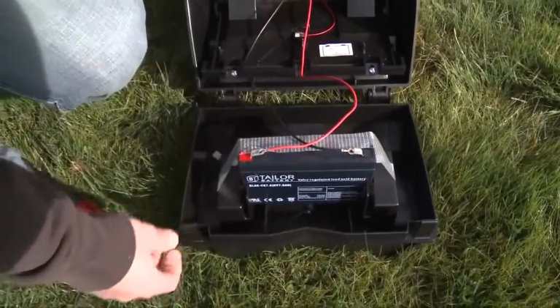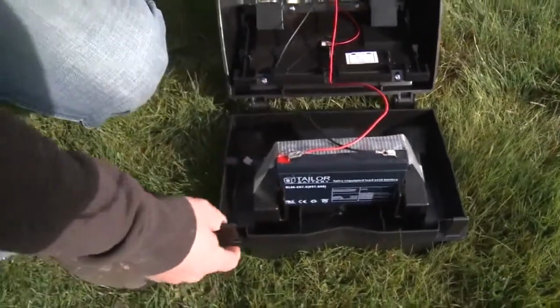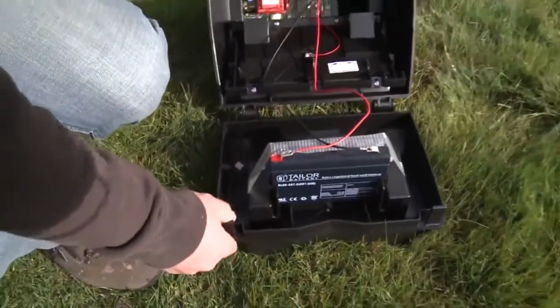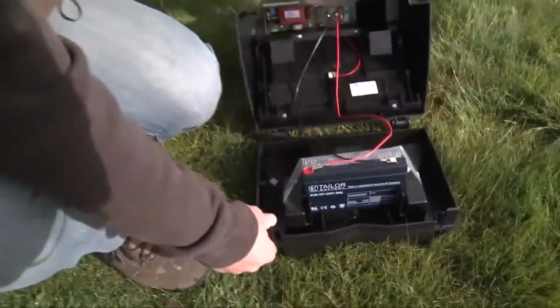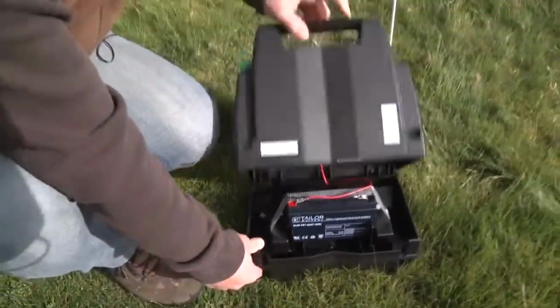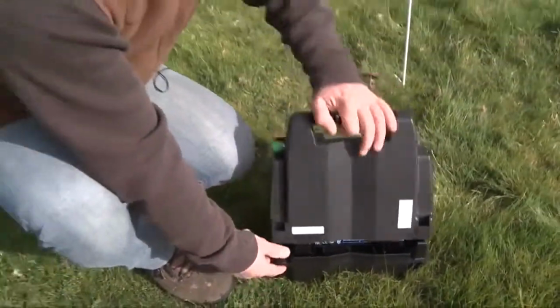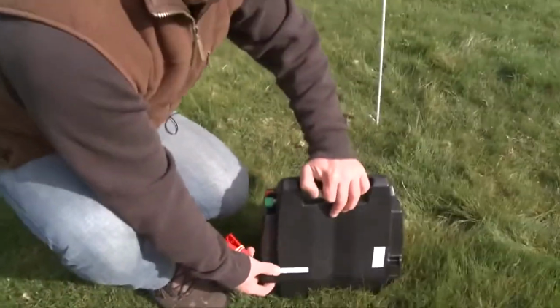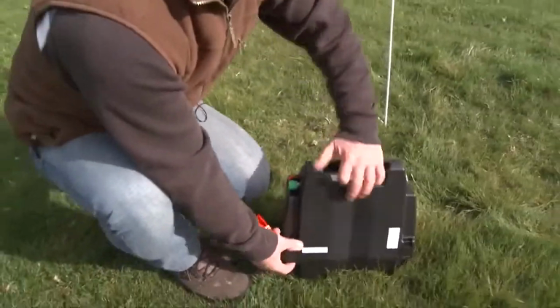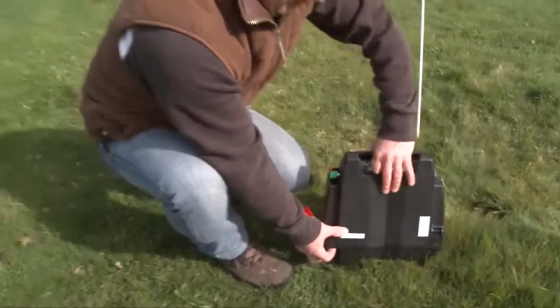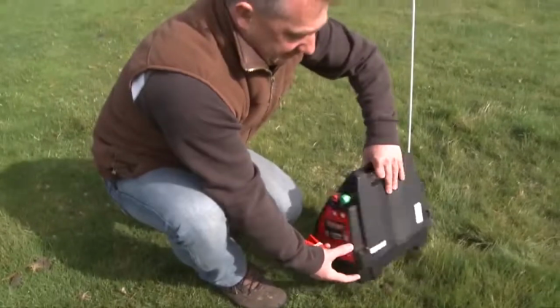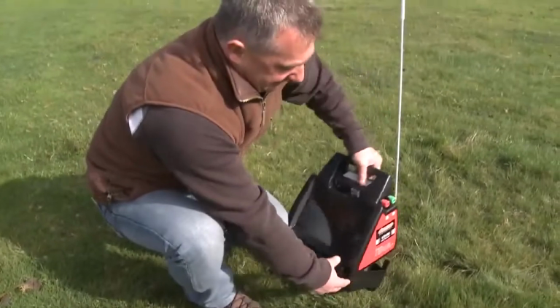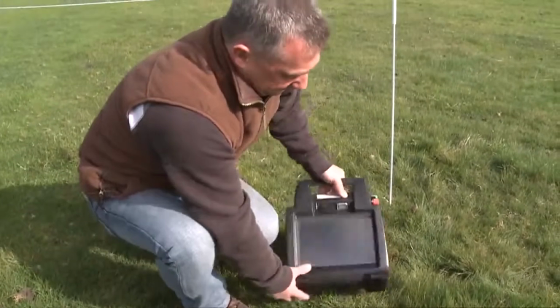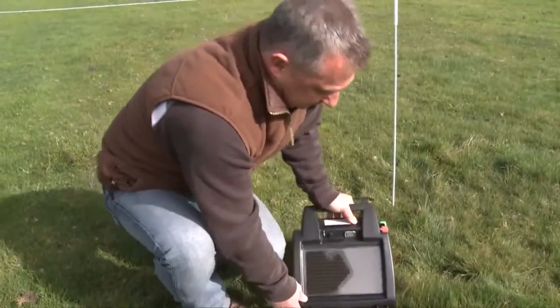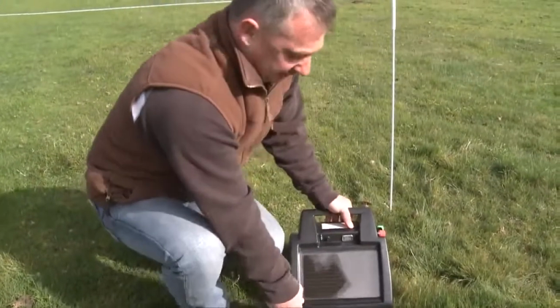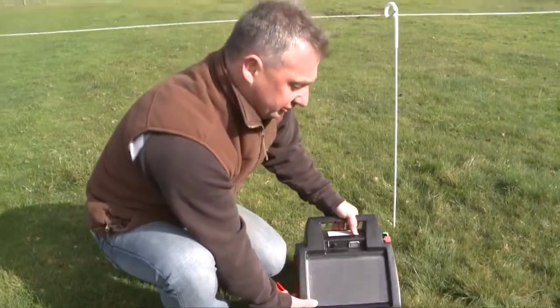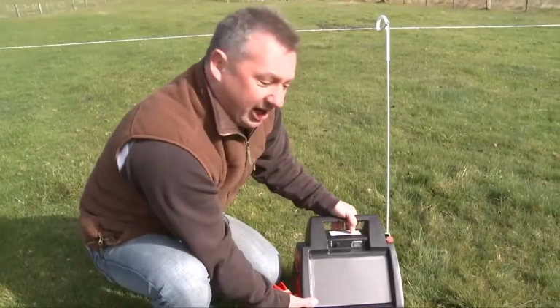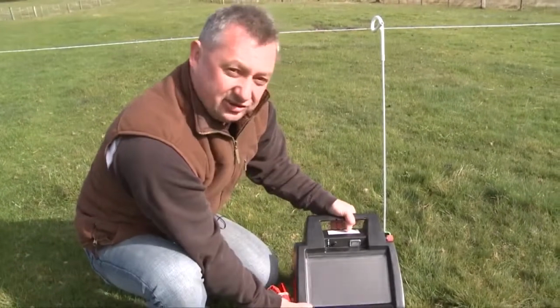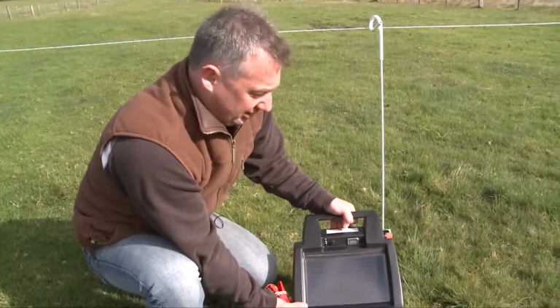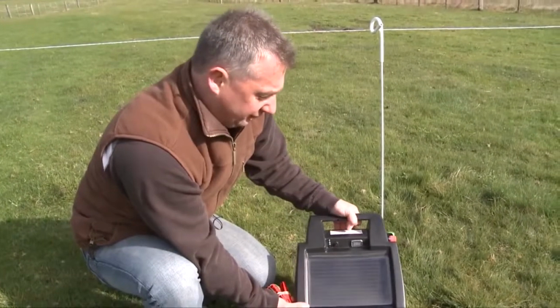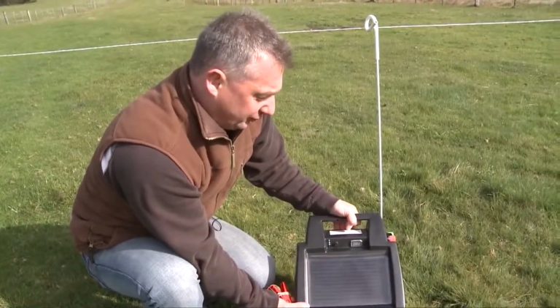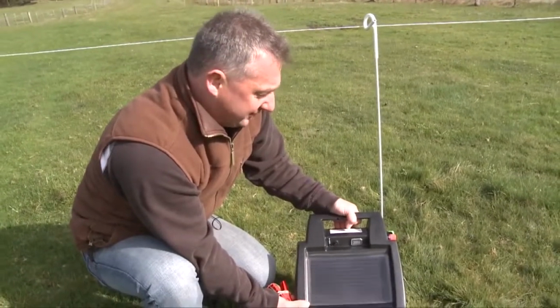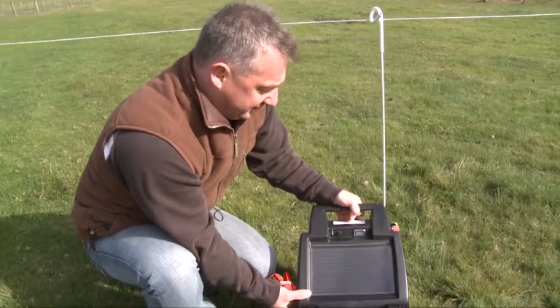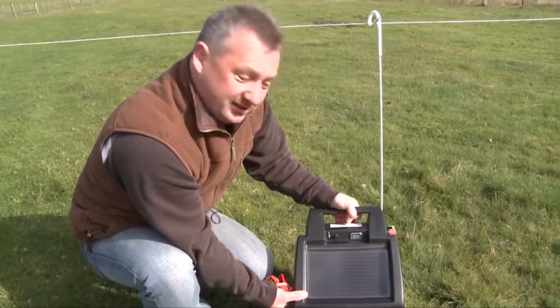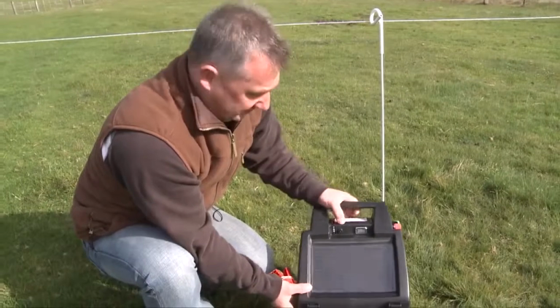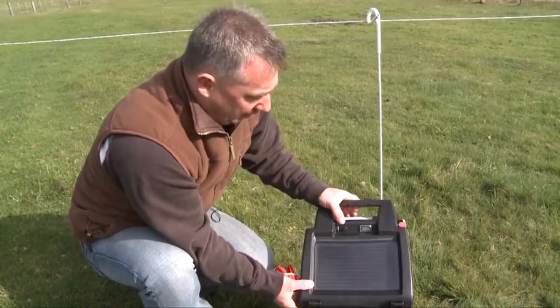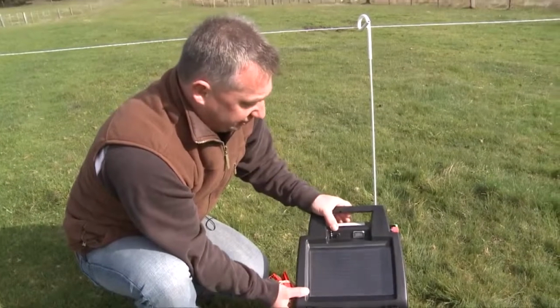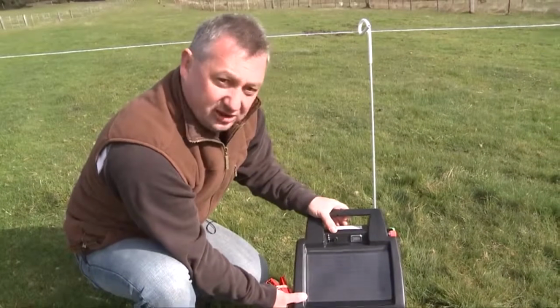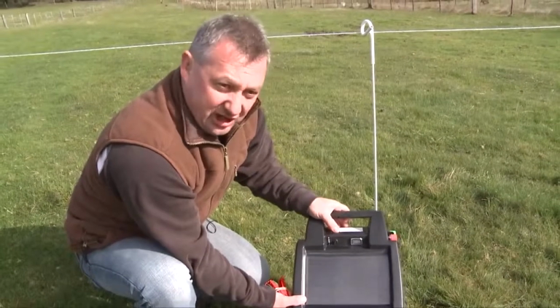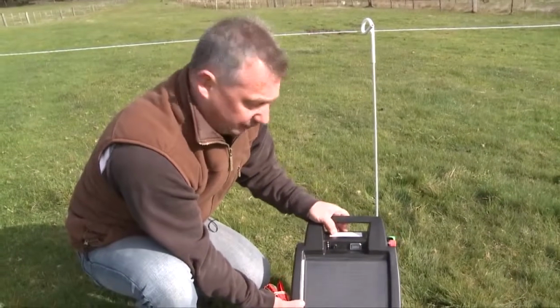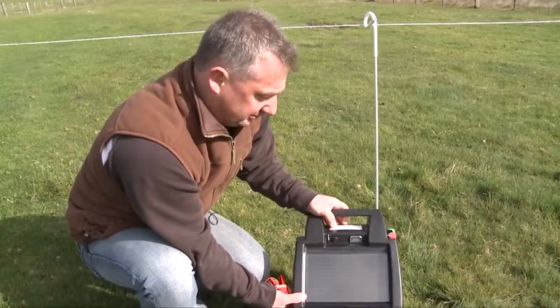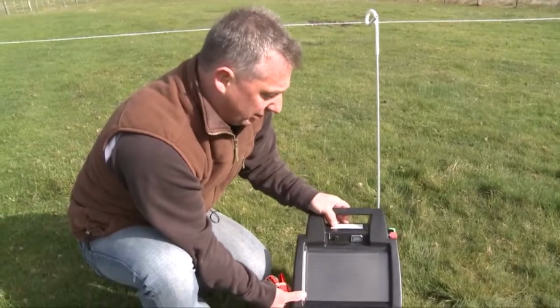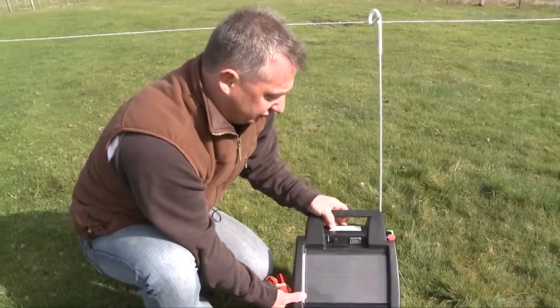The unit is fully operational now. The unit must be charged for three to four days in the sun, in the off position, to charge it fully before operation.